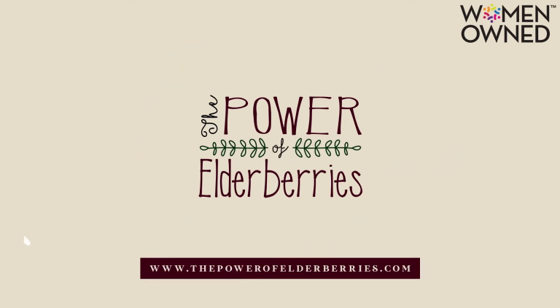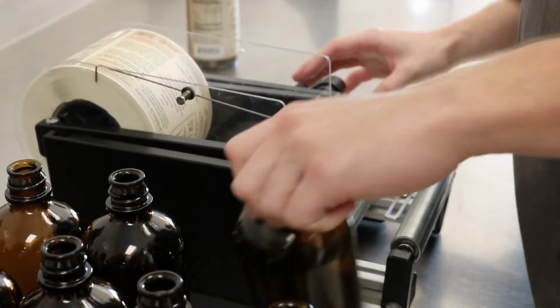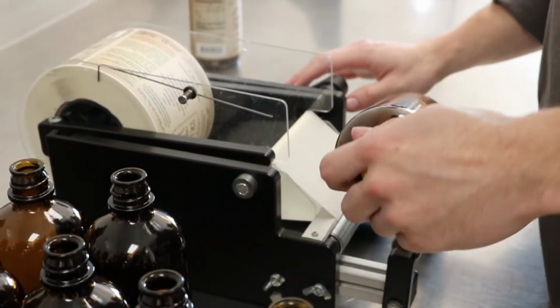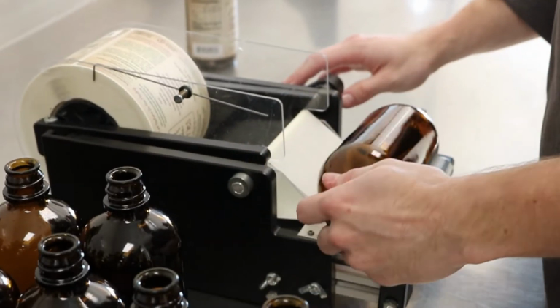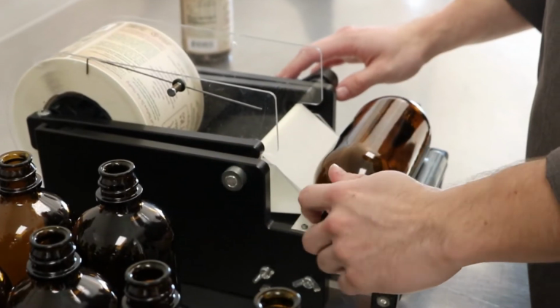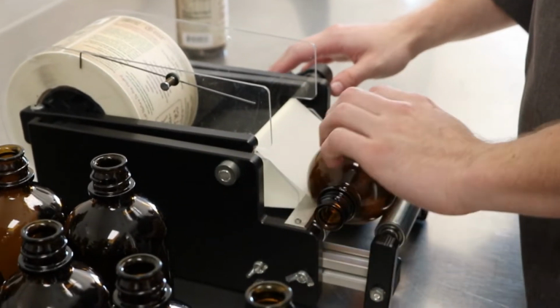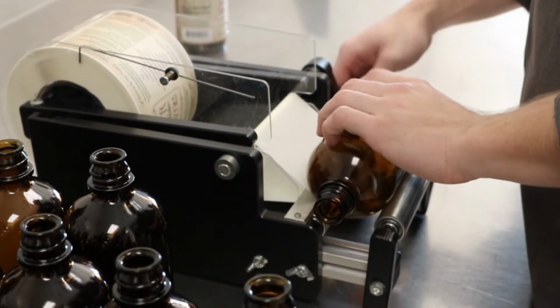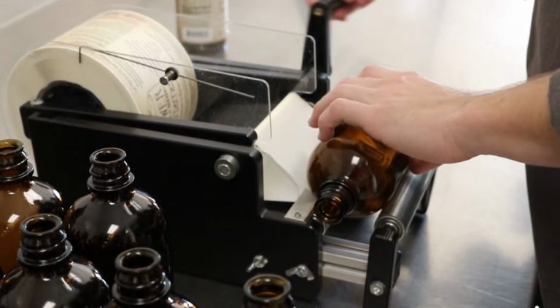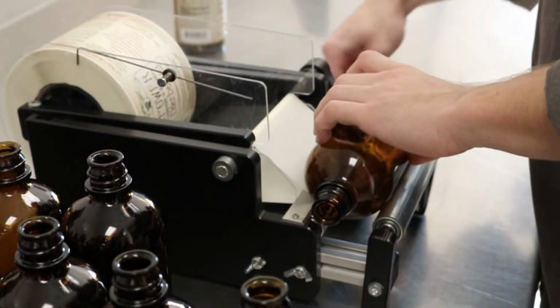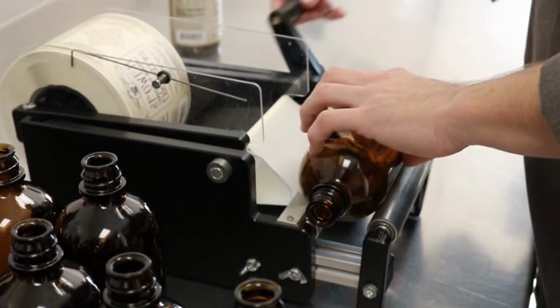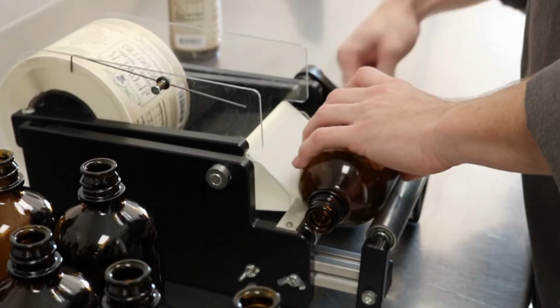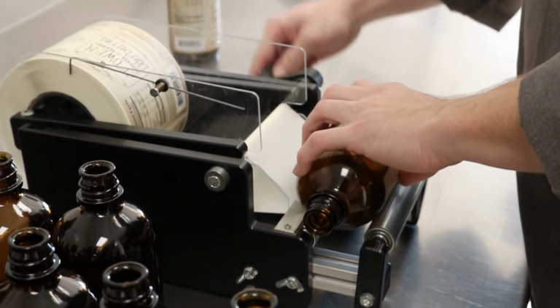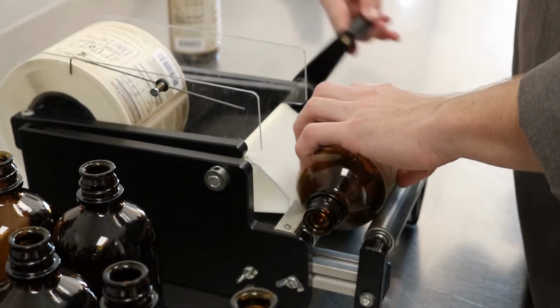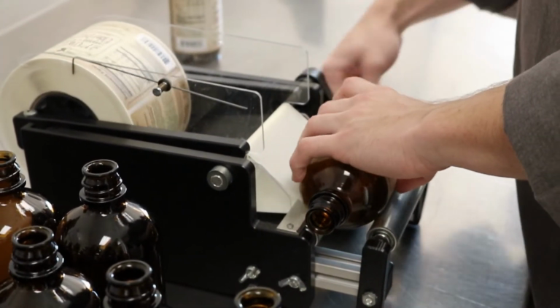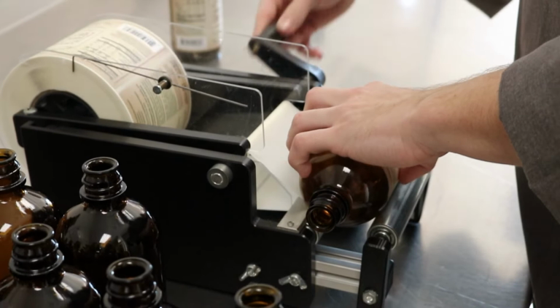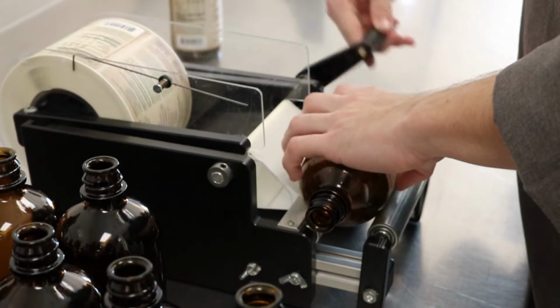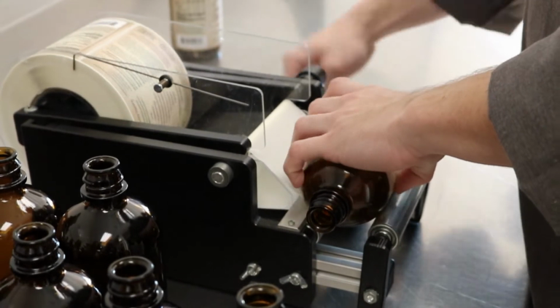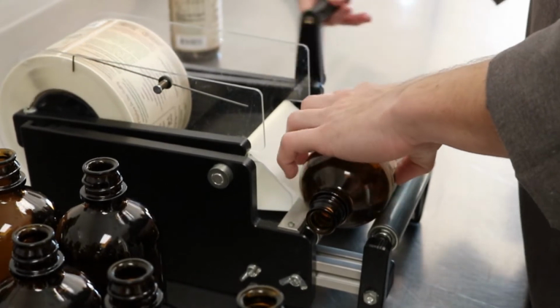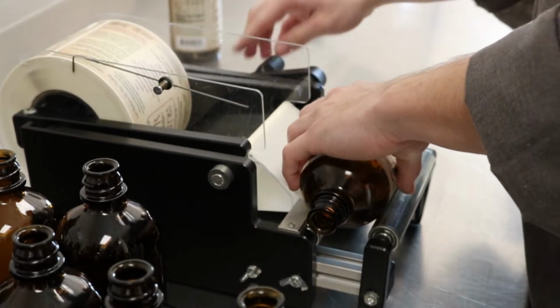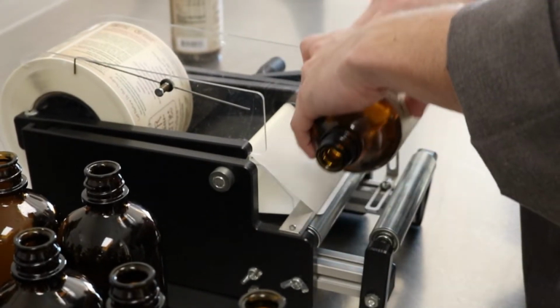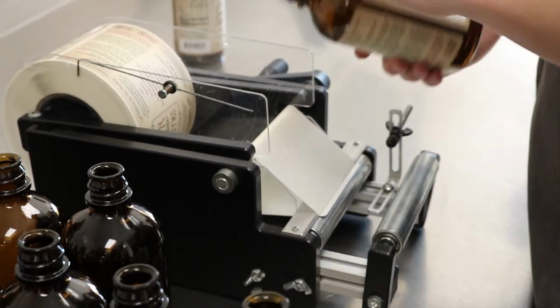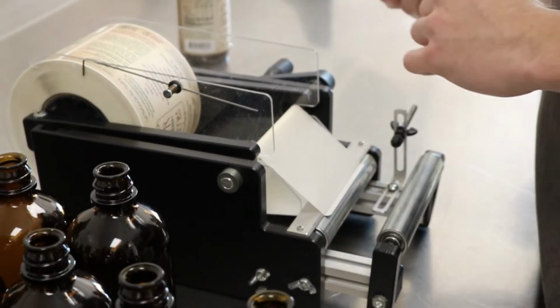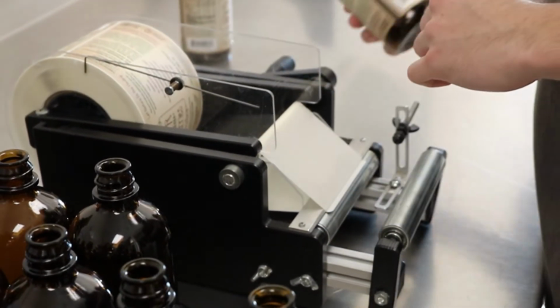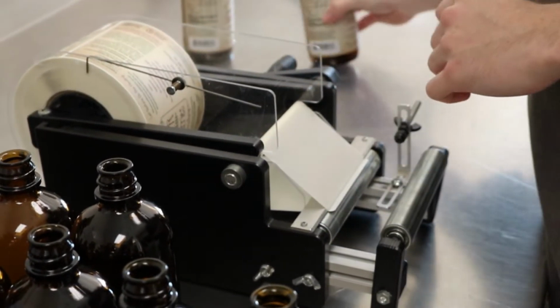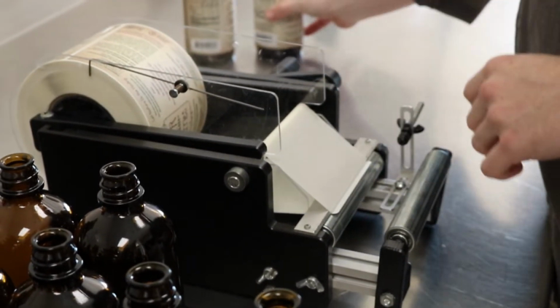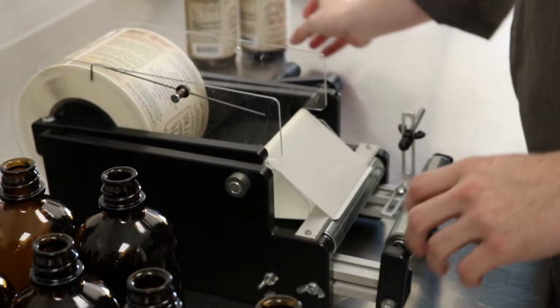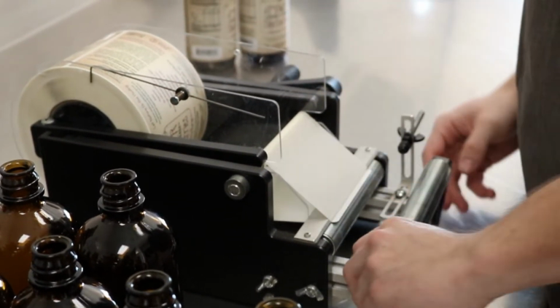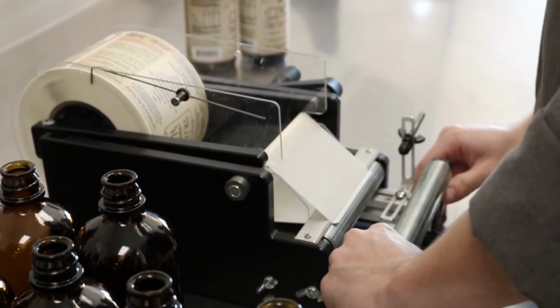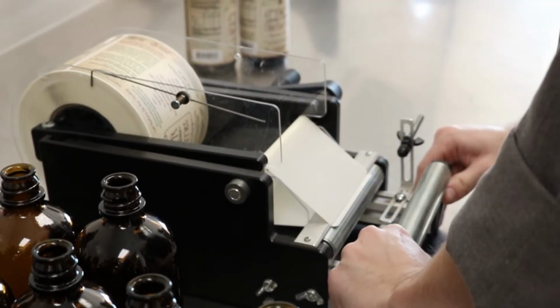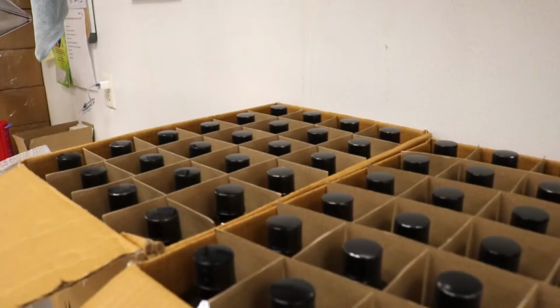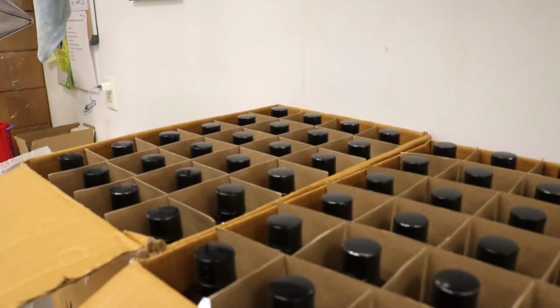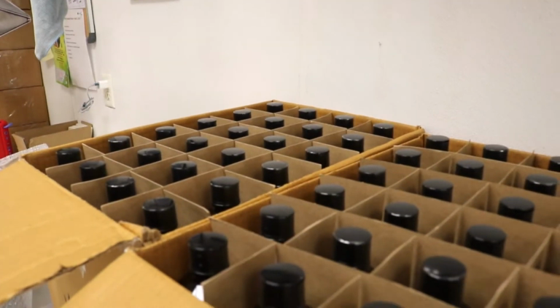Prior to hand labeling each and every bottle, we take them through a thorough sanitation process to remove any dust or particles from the manufacturing facility.